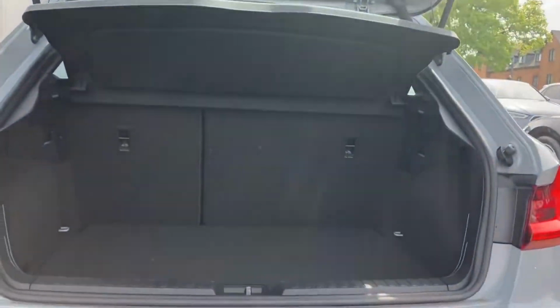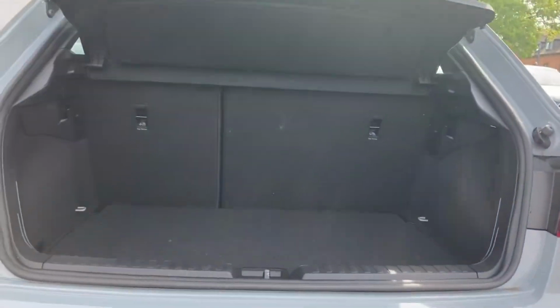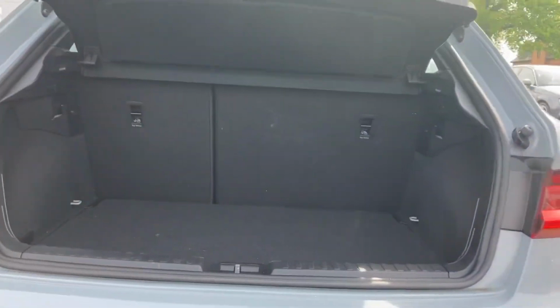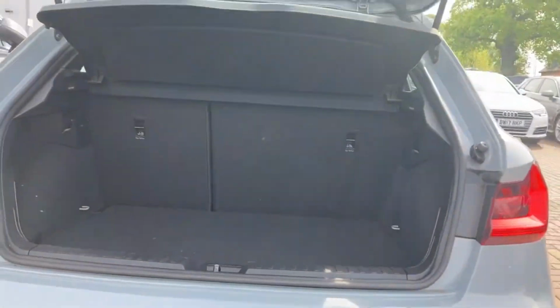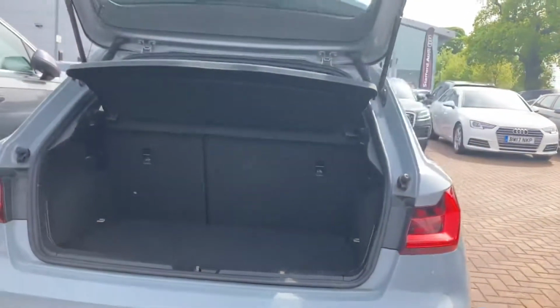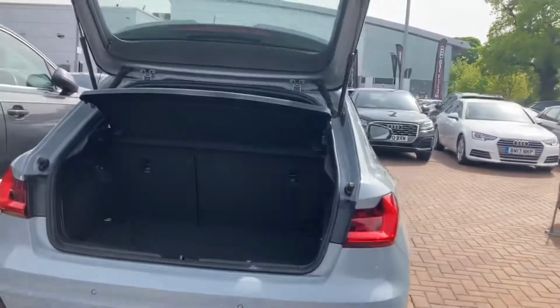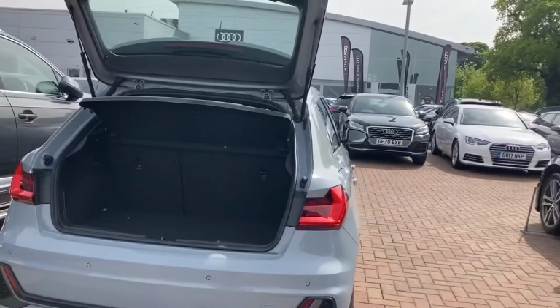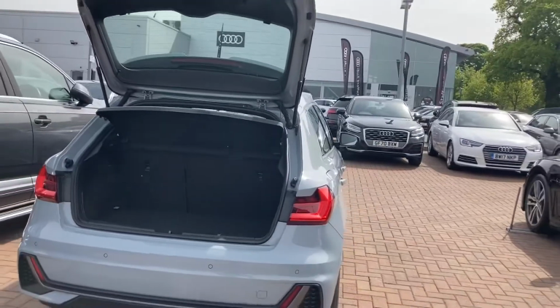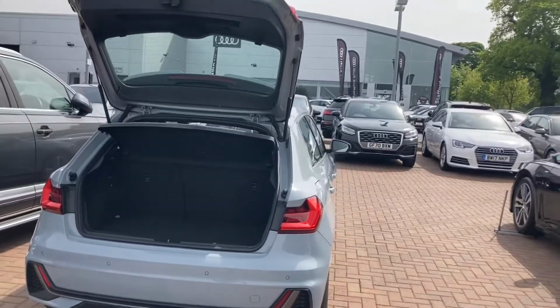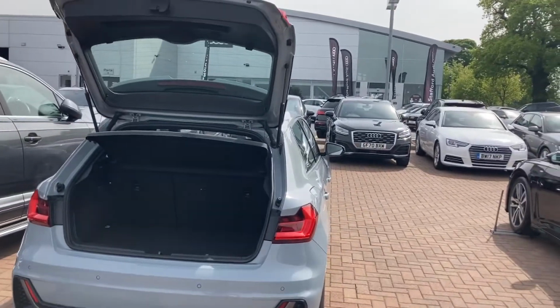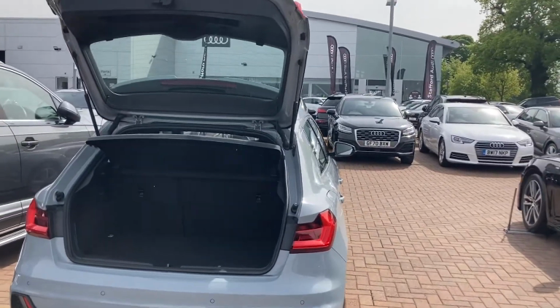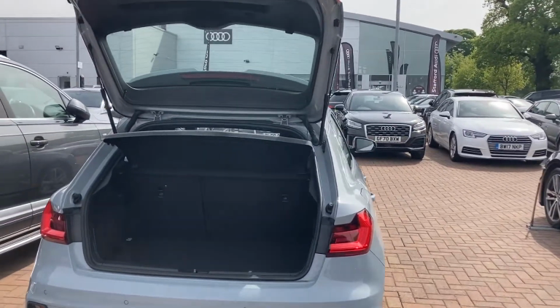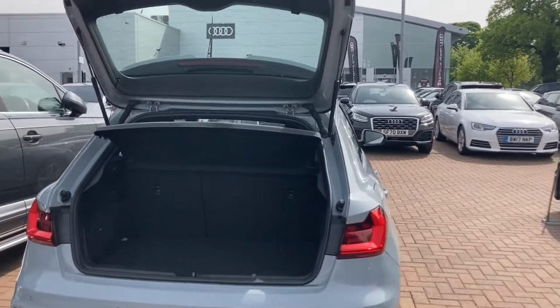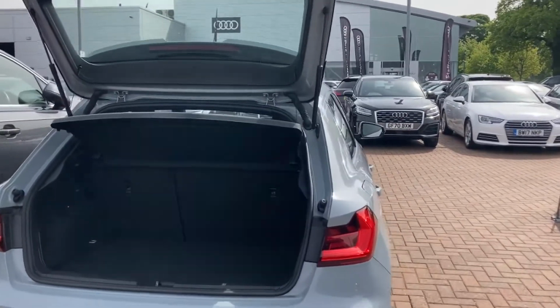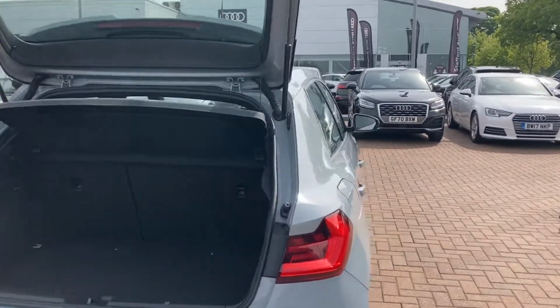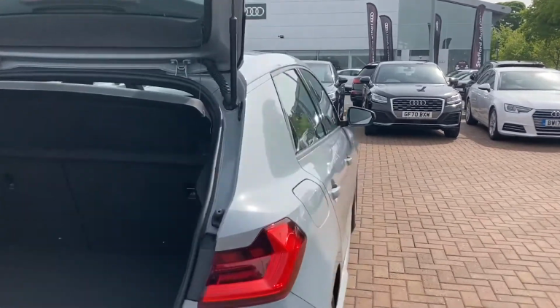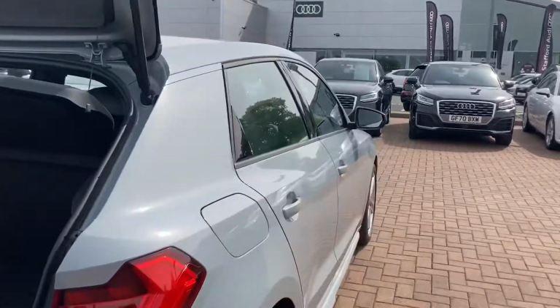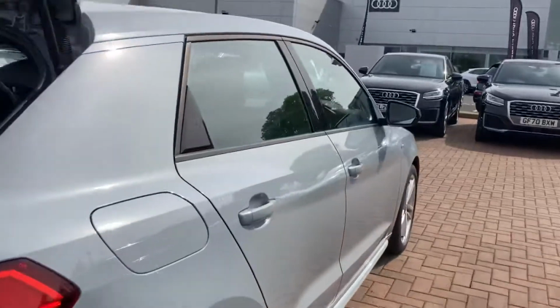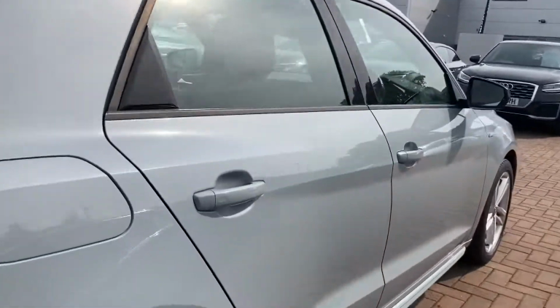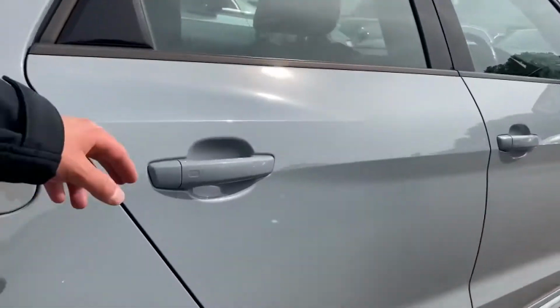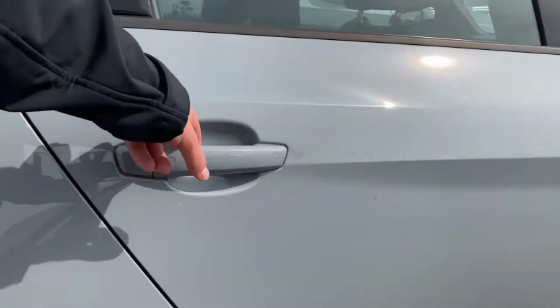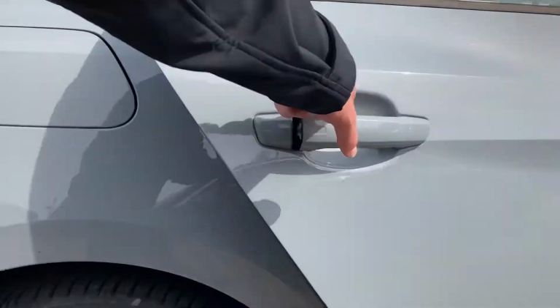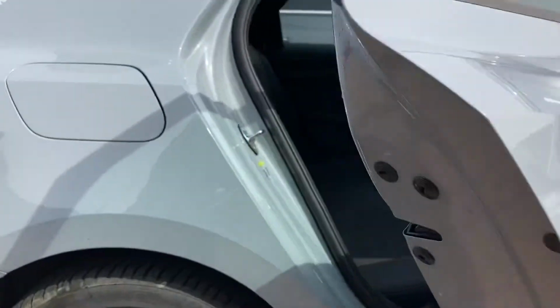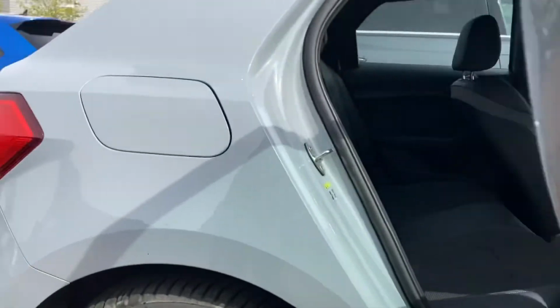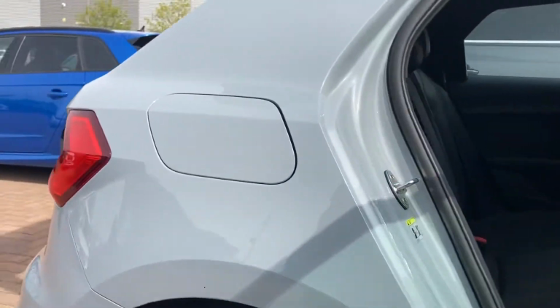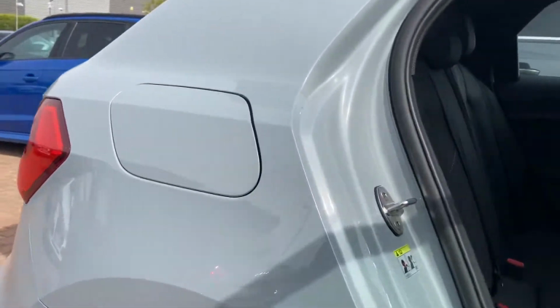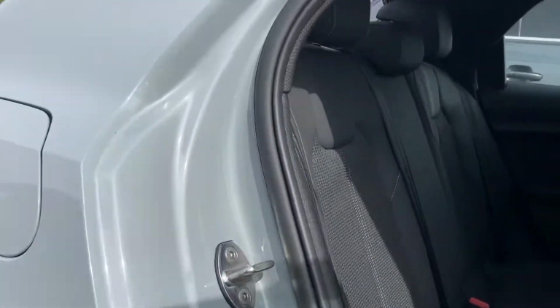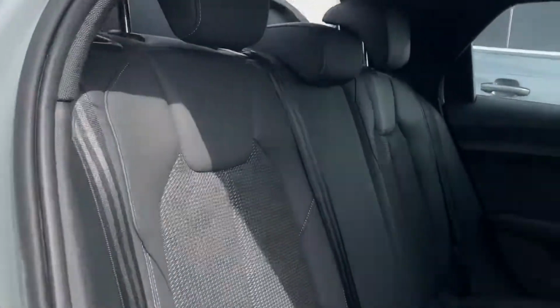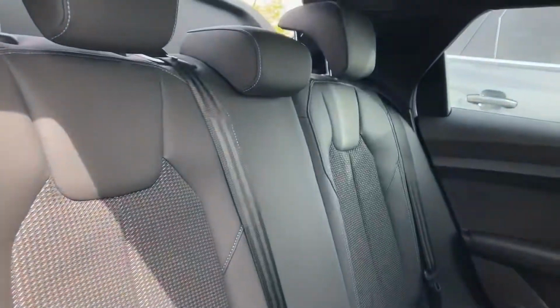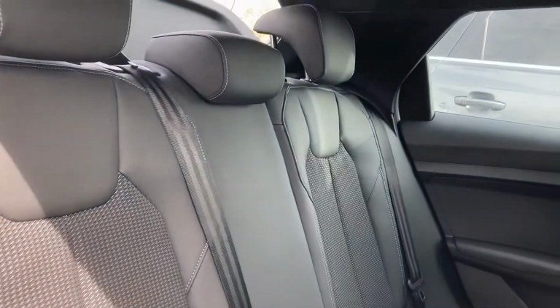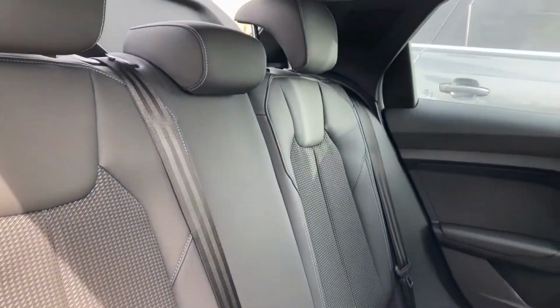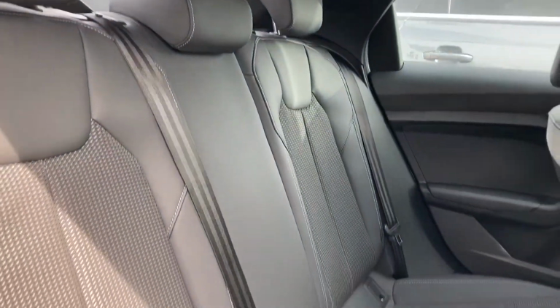Taking a quick look in the boot, it's a 335-litre boot. And if that wasn't enough room, the back seats do fold down as well. We've also got rear parking sensors, which are really helpful when you're trying to get into those tight car parking spaces.